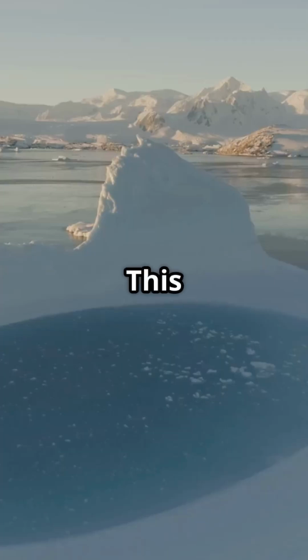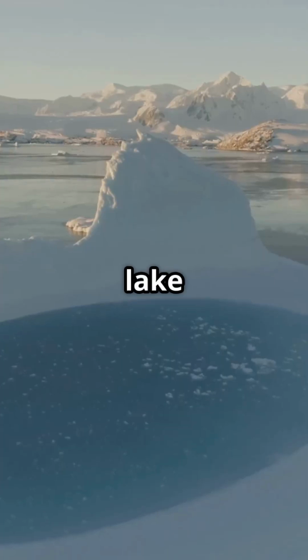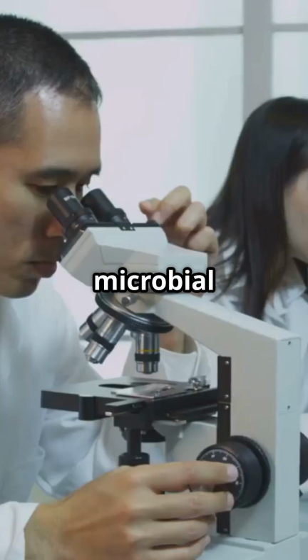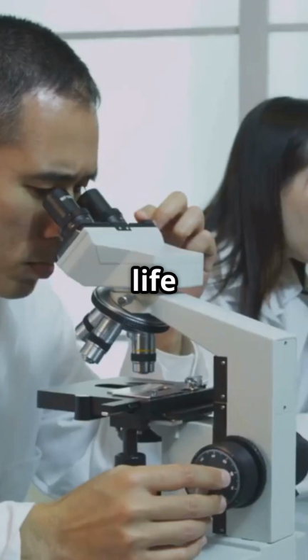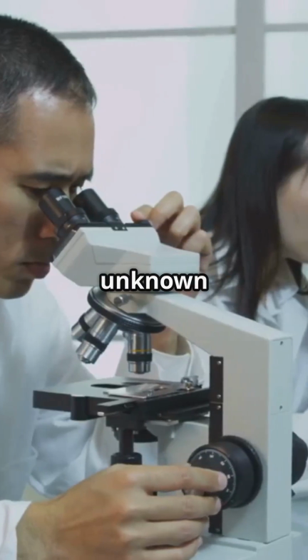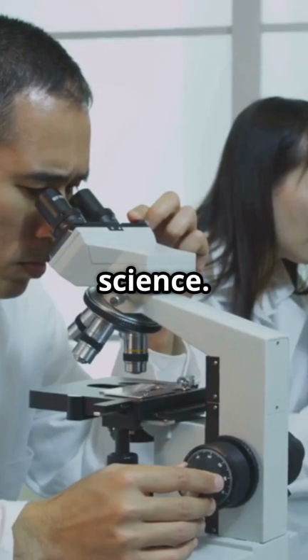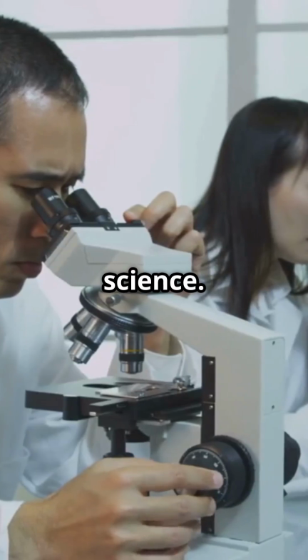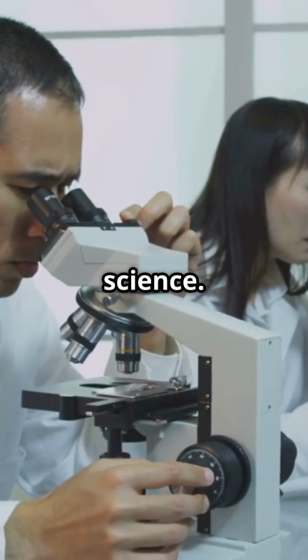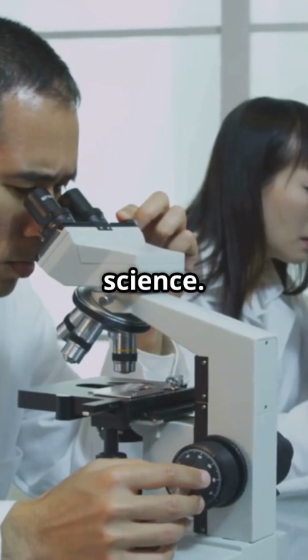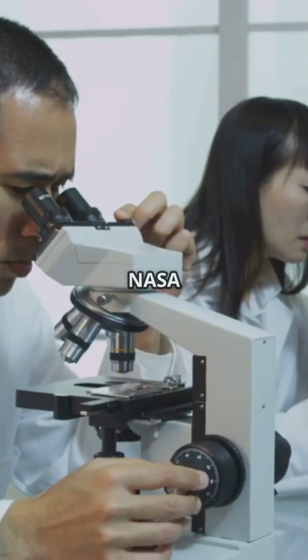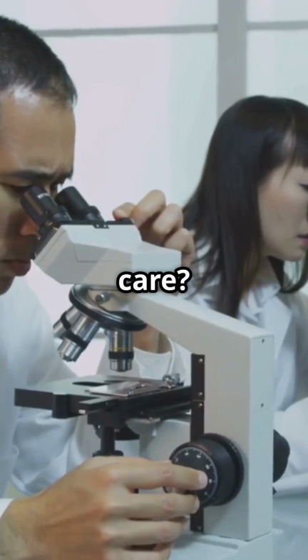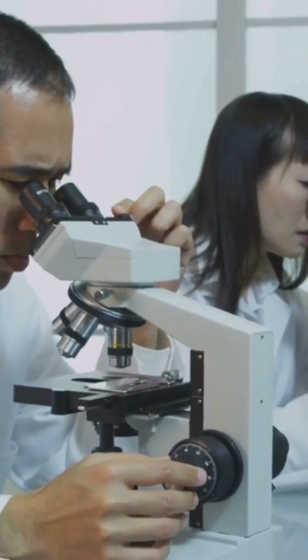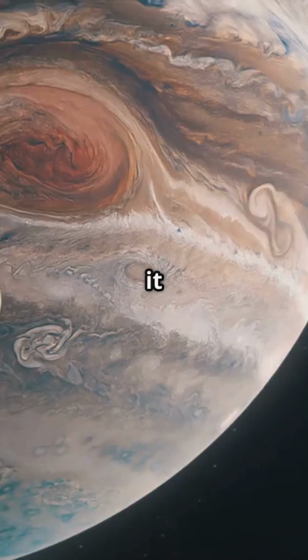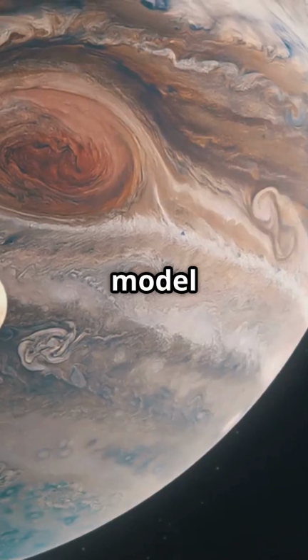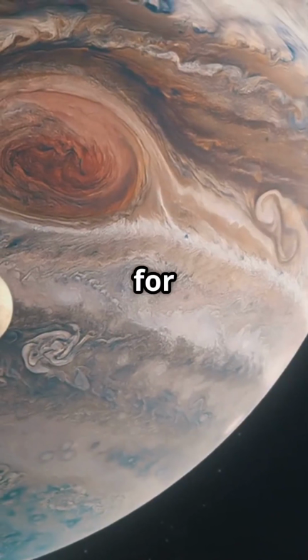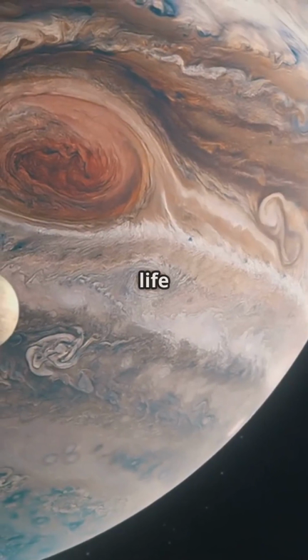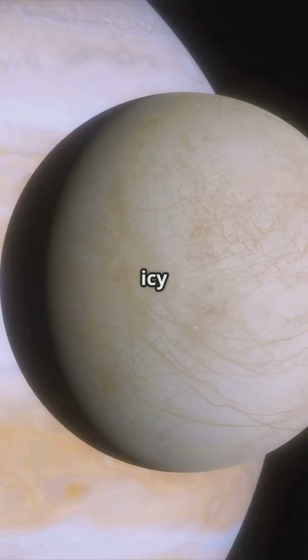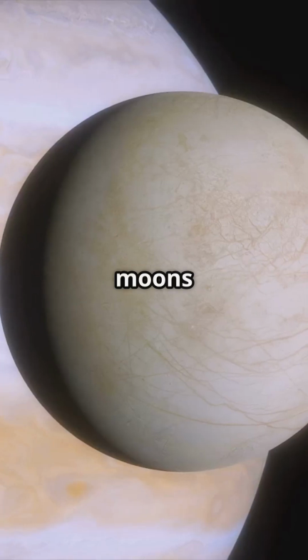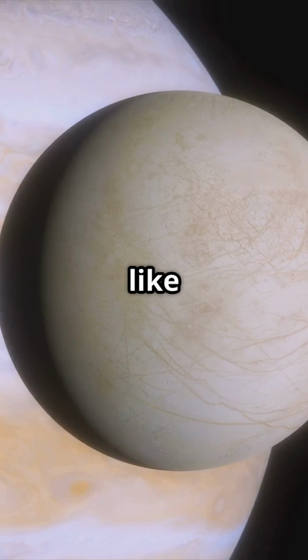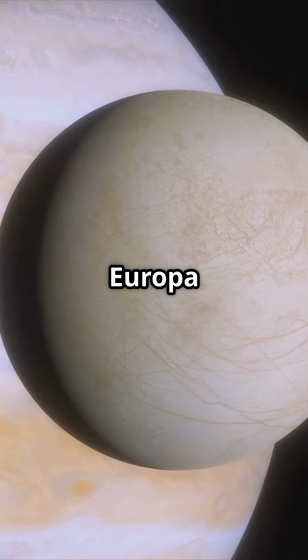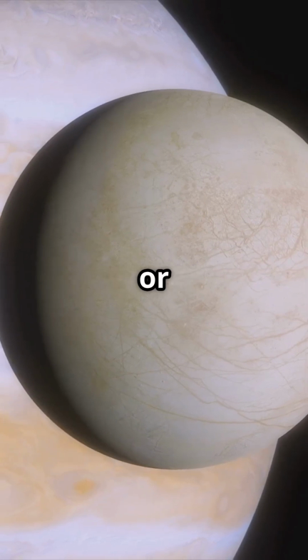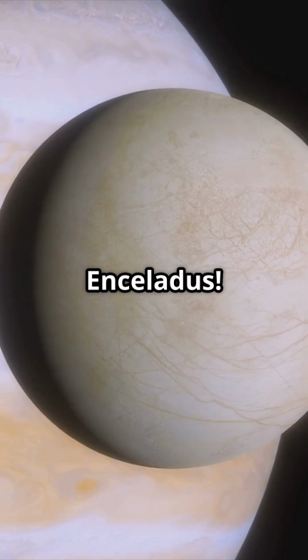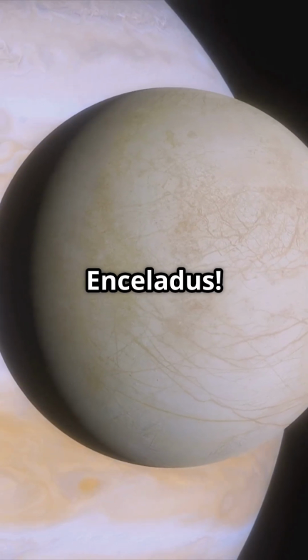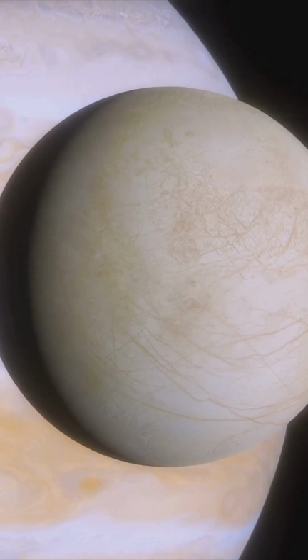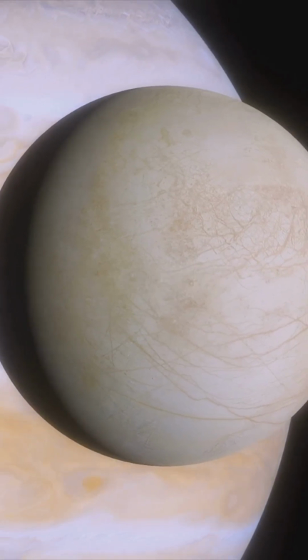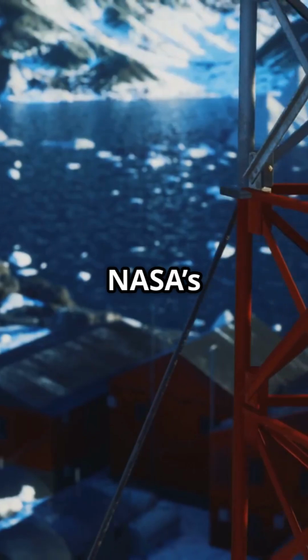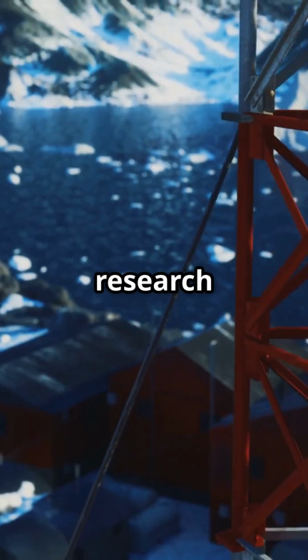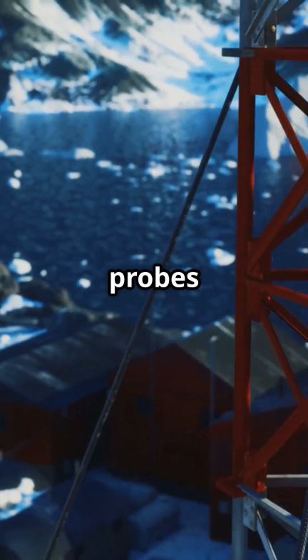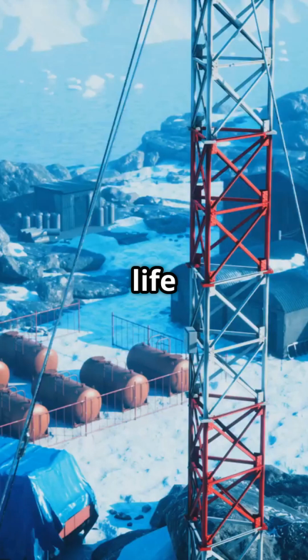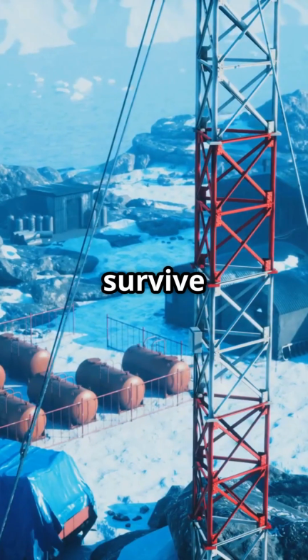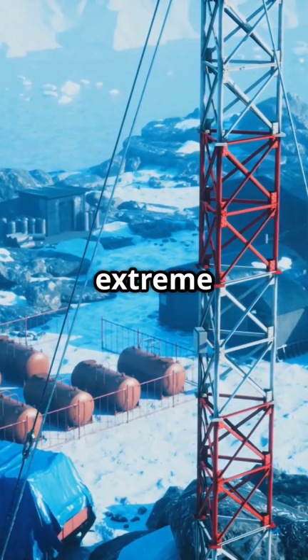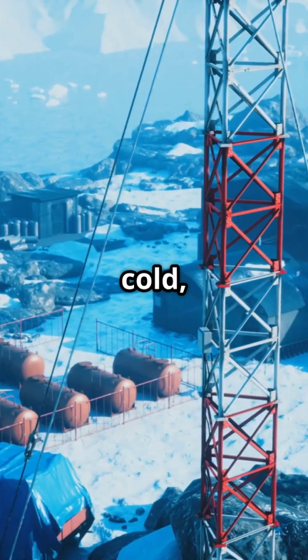This hidden lake might hold microbial life totally unknown to science. Why does NASA care? Because it could be a model for alien life on icy moons like Europa or Enceladus. NASA's research probes how life might survive extreme cold,